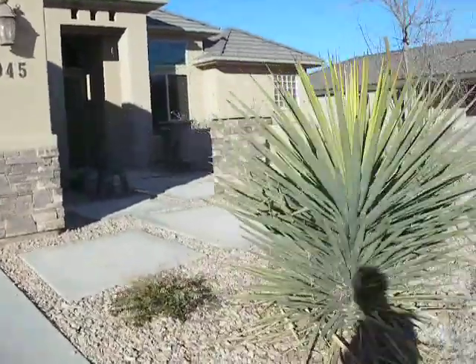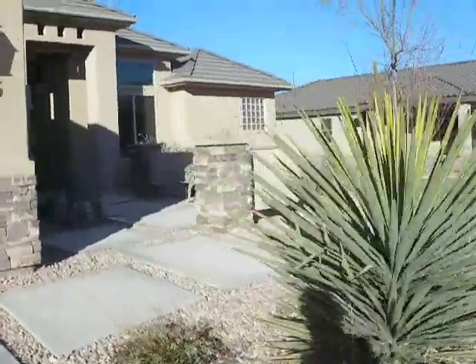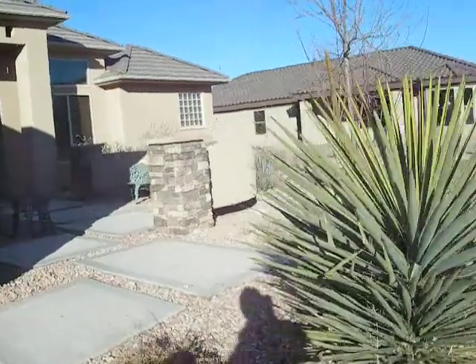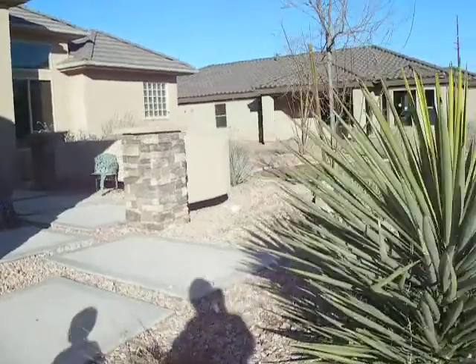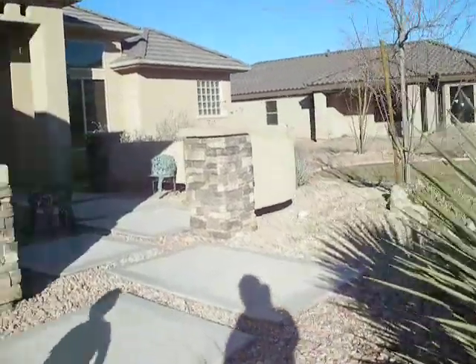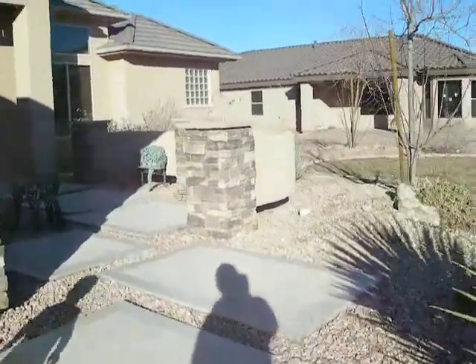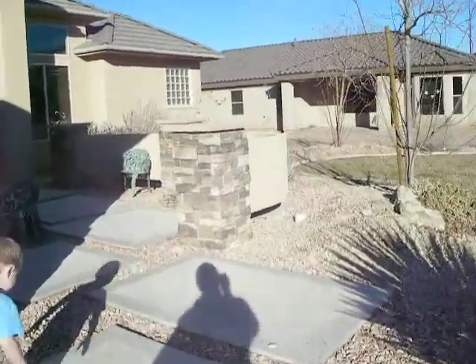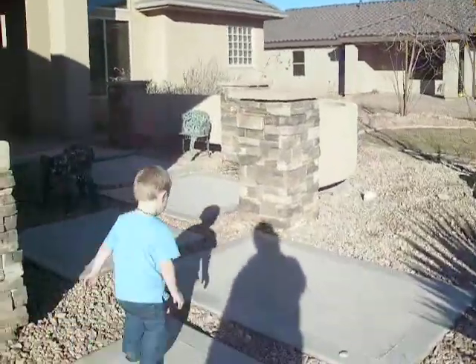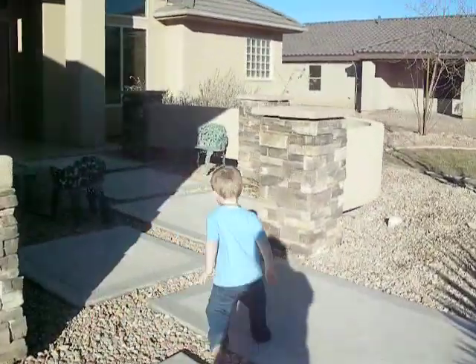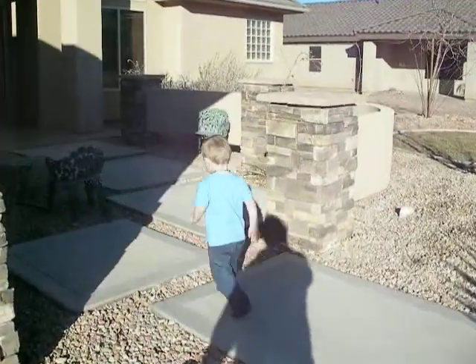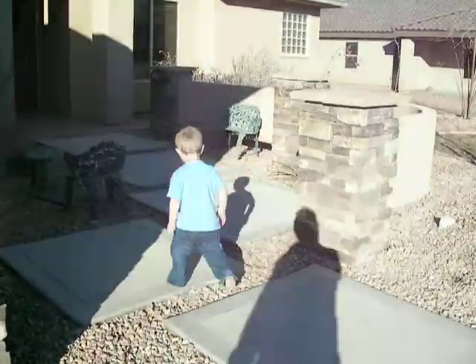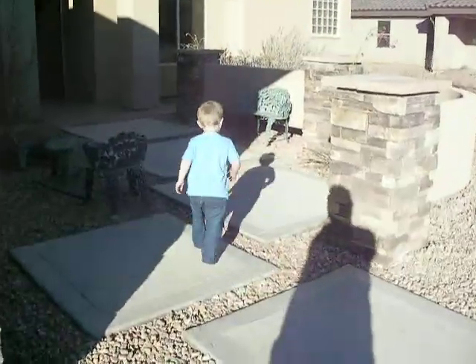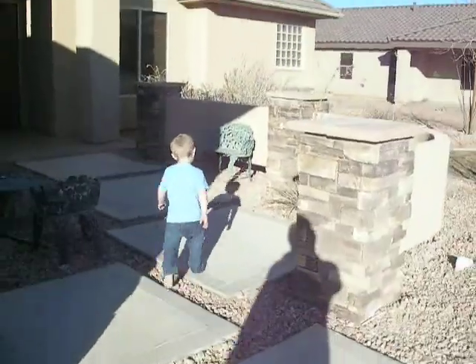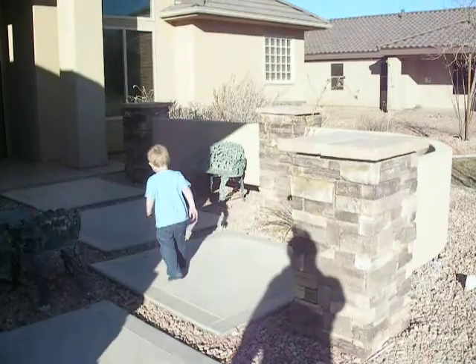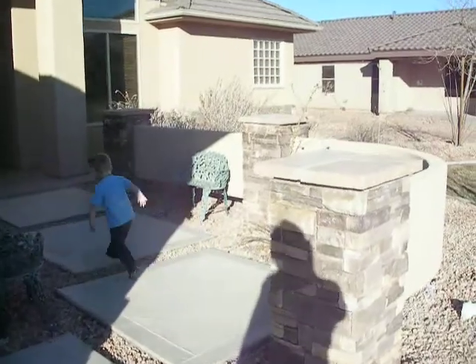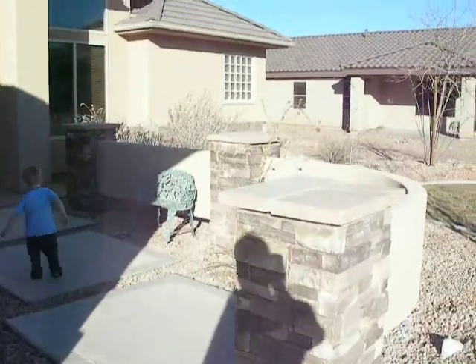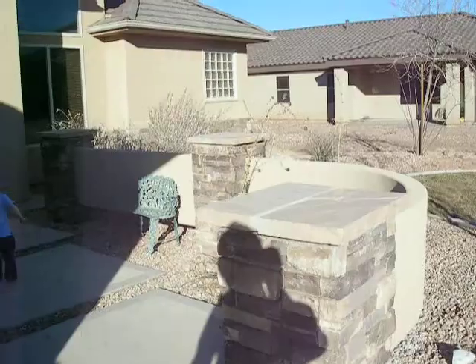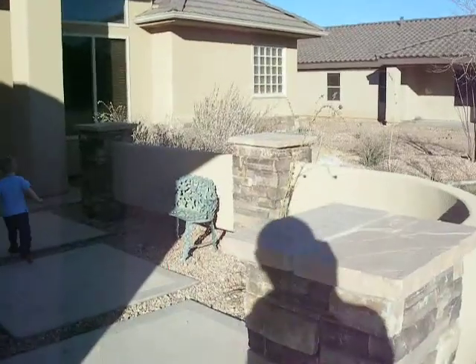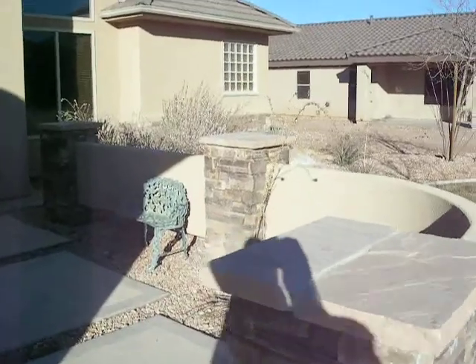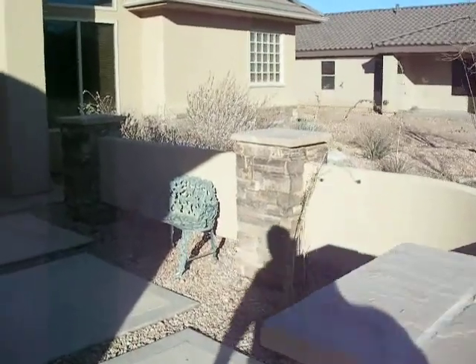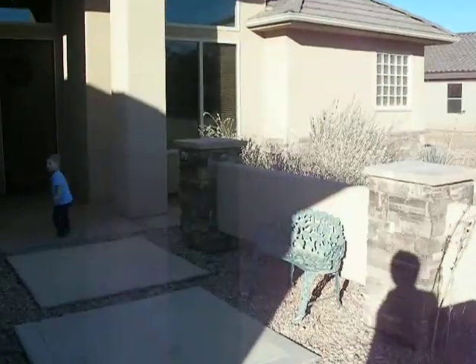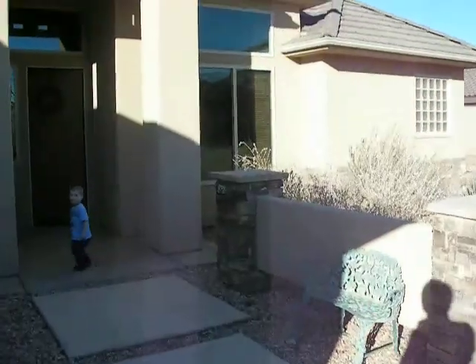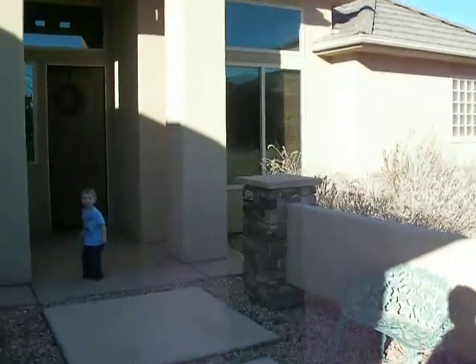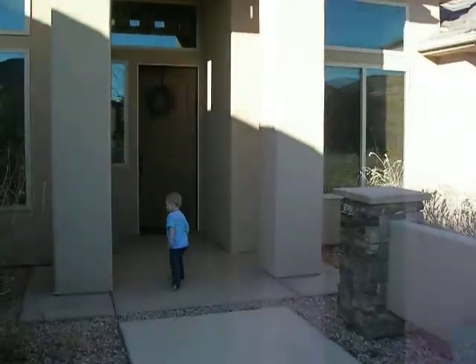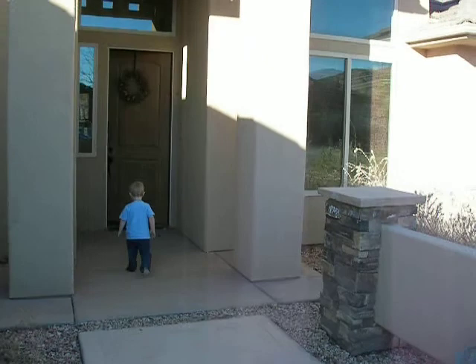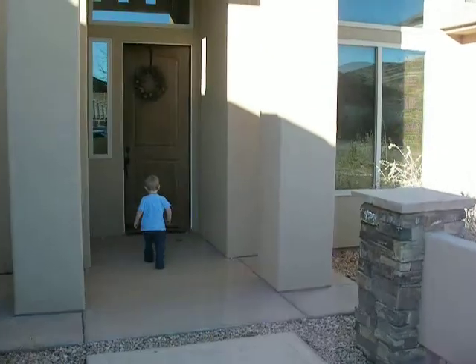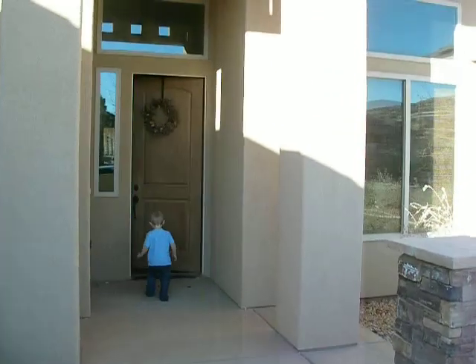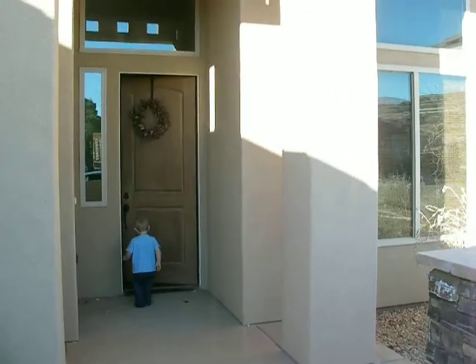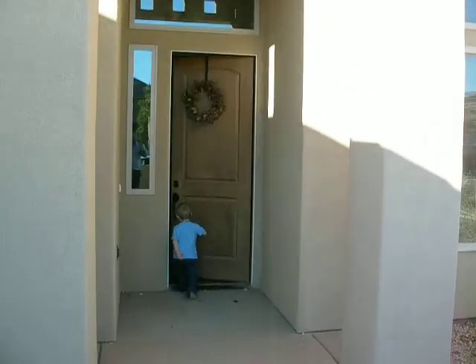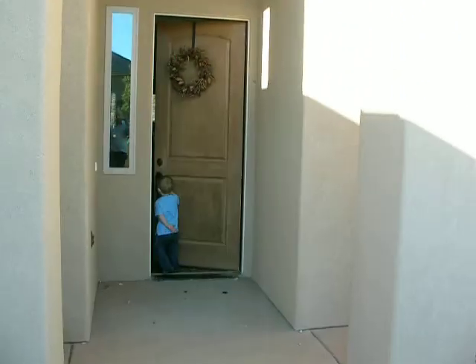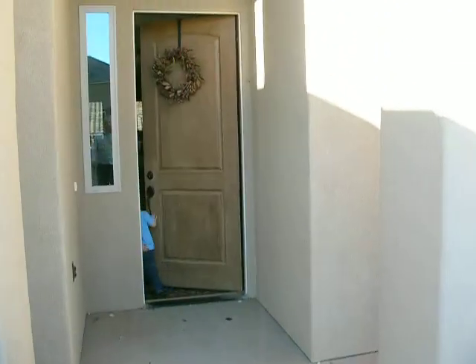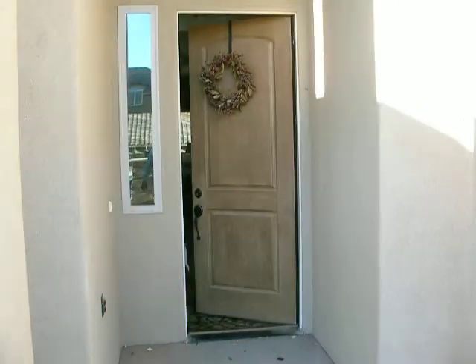The front yard is really quite unique — the entryway is quite unique. It's got concrete pads, a separate little courtyard. Great big spacious entryway. We'll just go on inside and see what we can find.